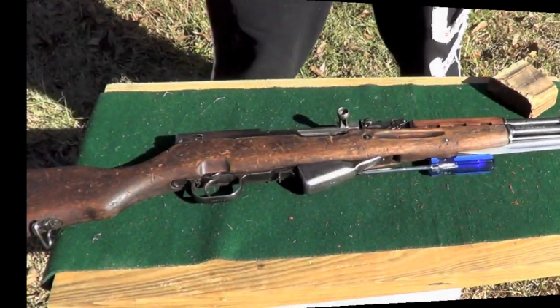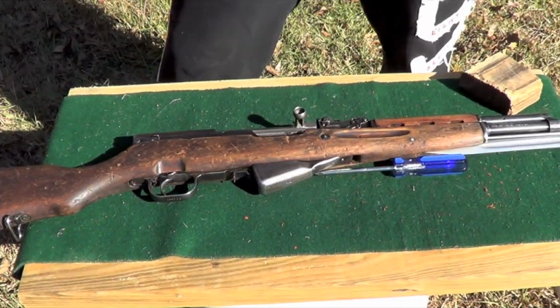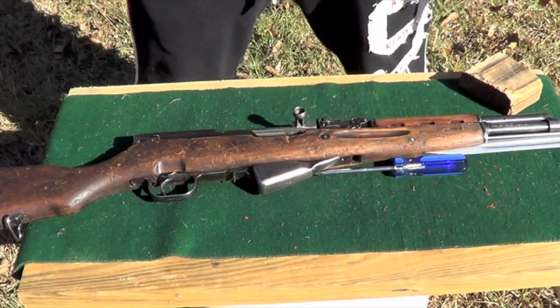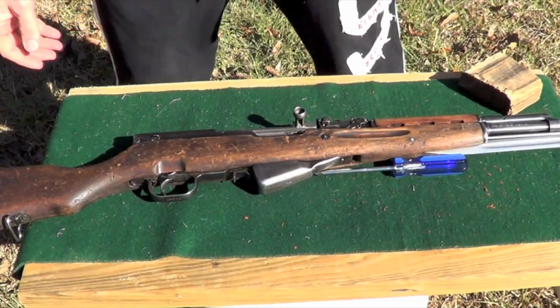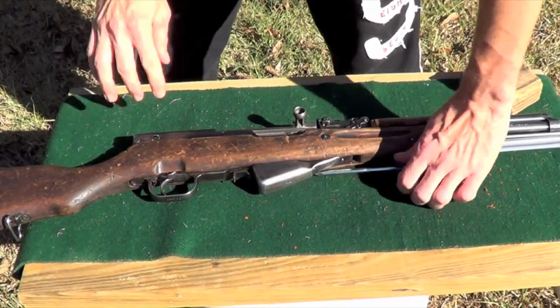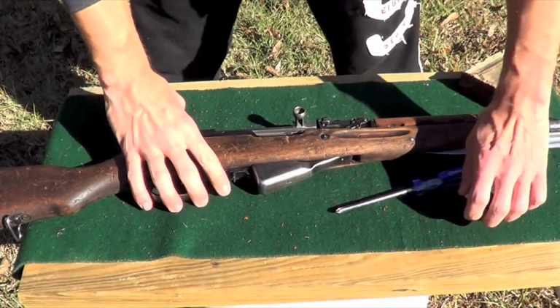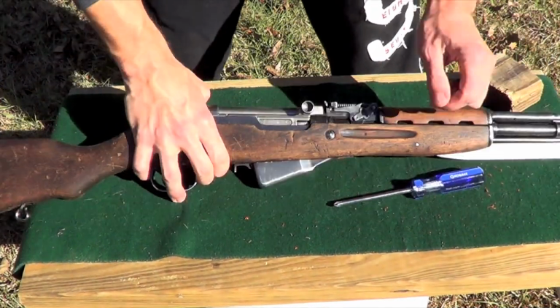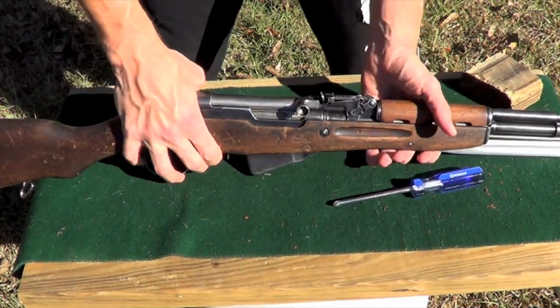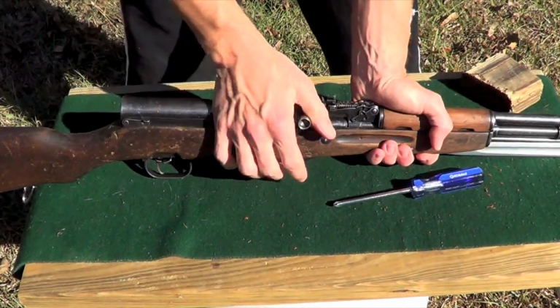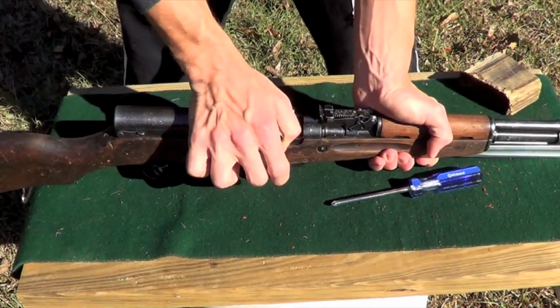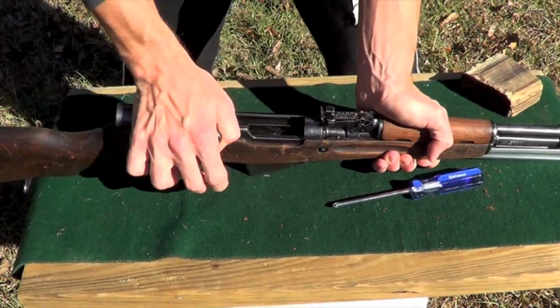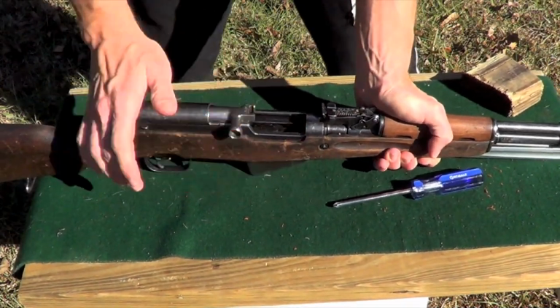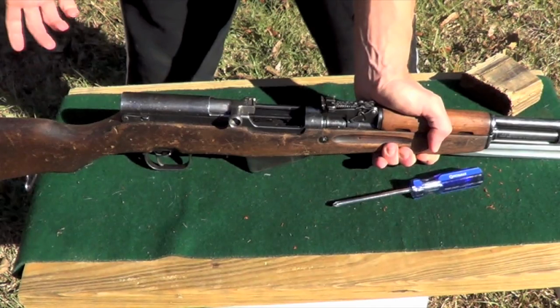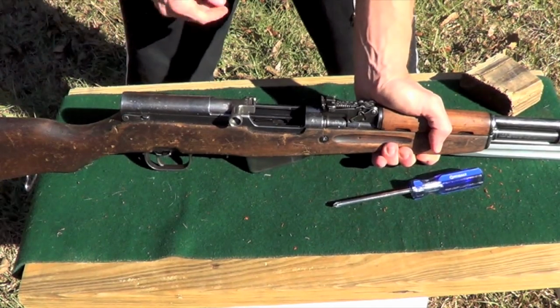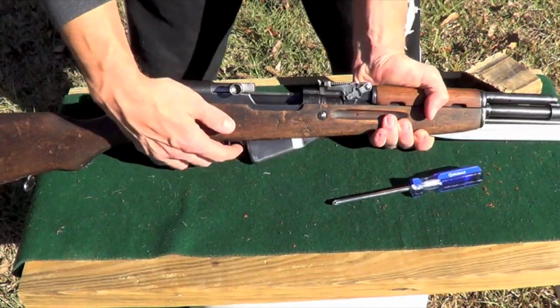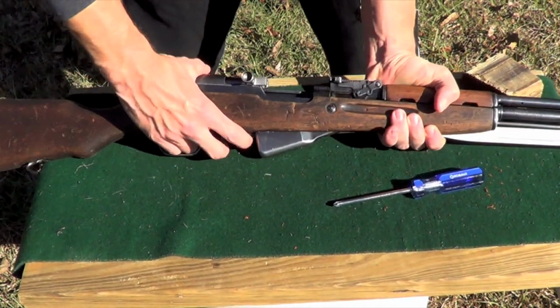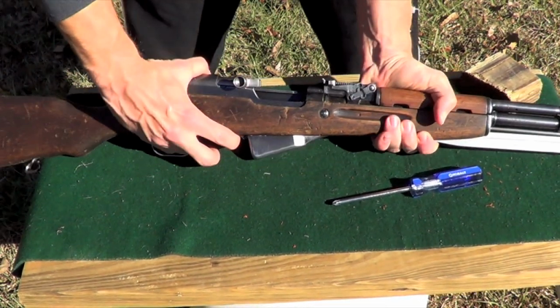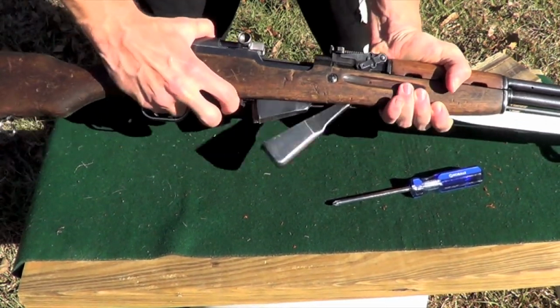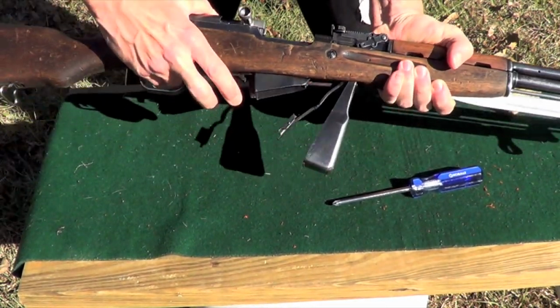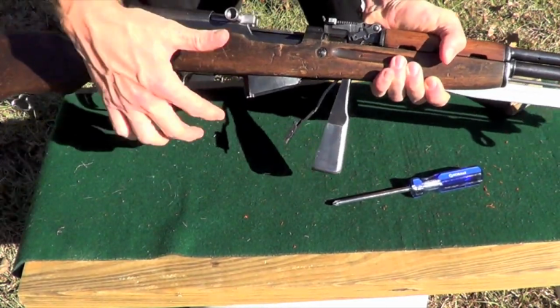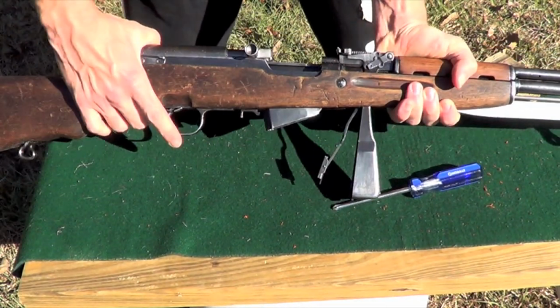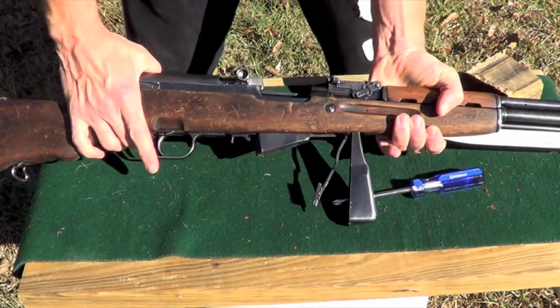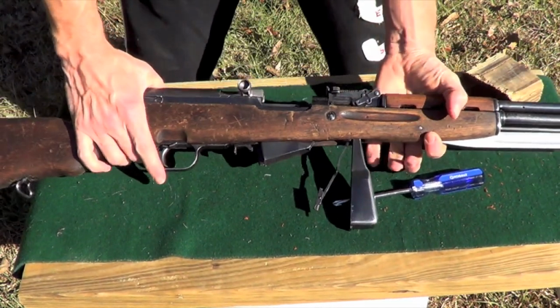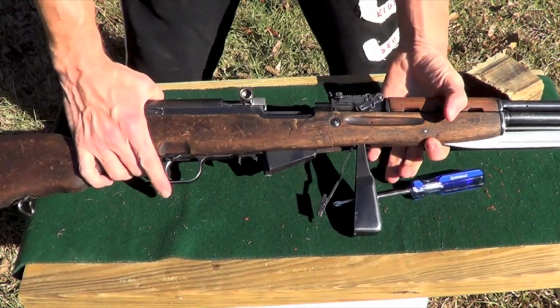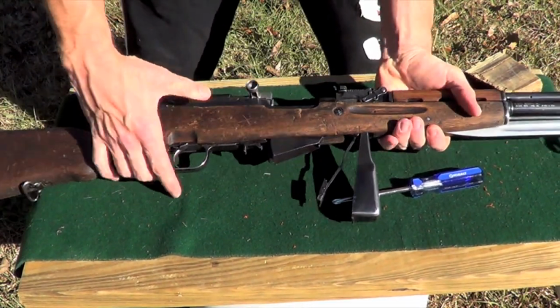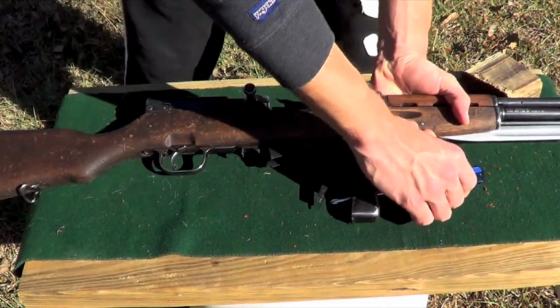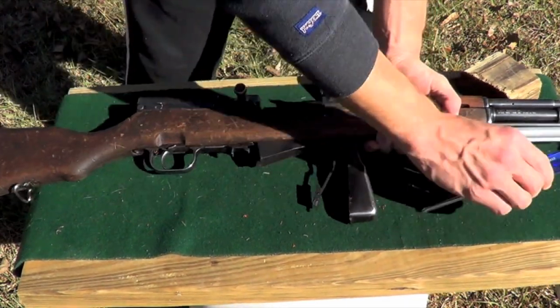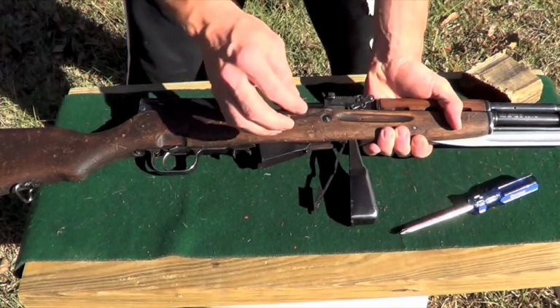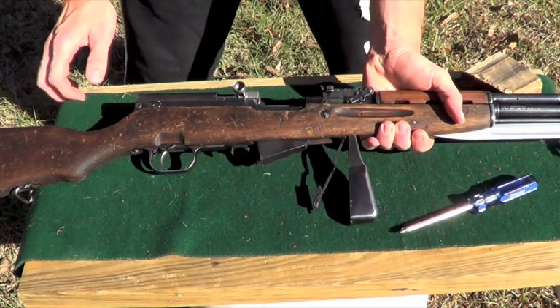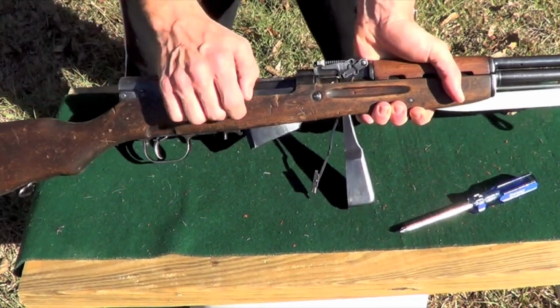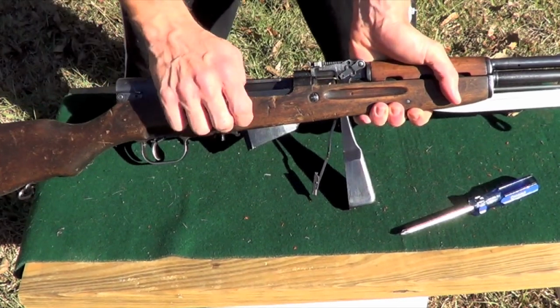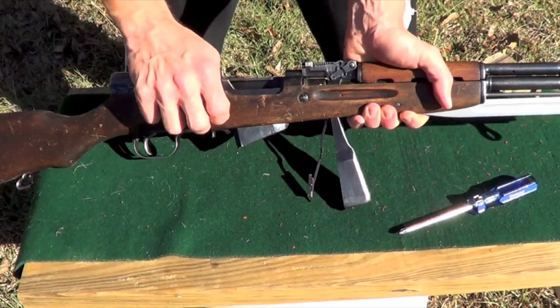So let's get into the breakdown here. The first thing you're going to do is check and make sure that your rifle is unloaded. Lock it back. Check your magazine and make sure it's unloaded as well. Once we do that, we're going to let the bolt go forward.